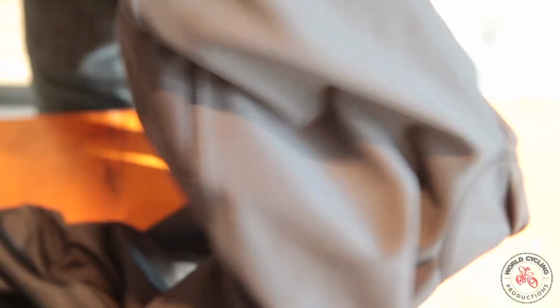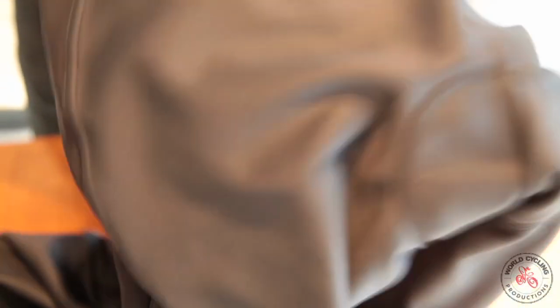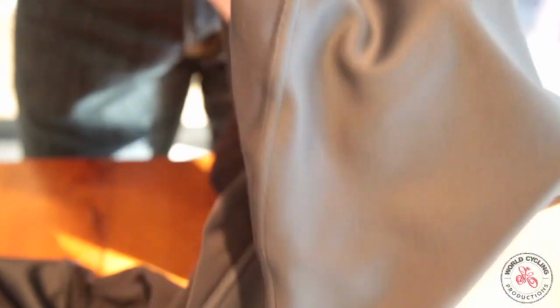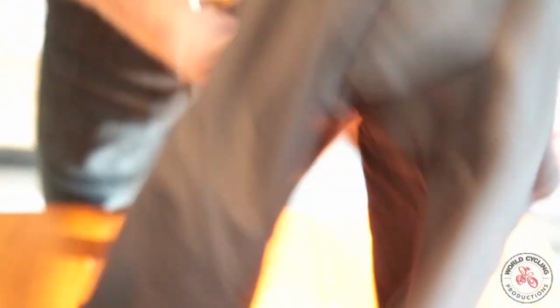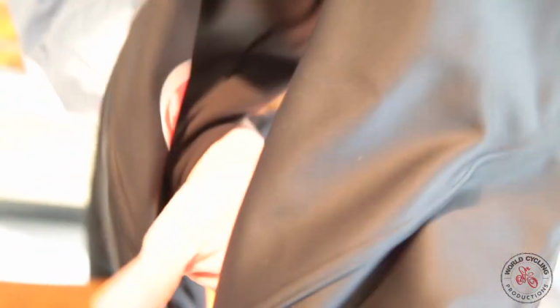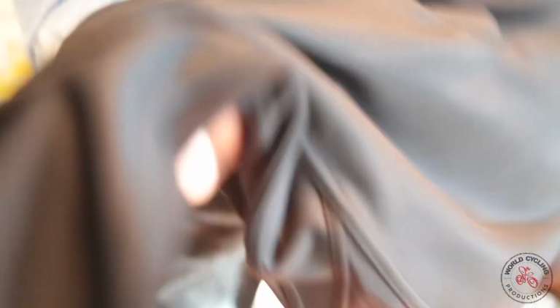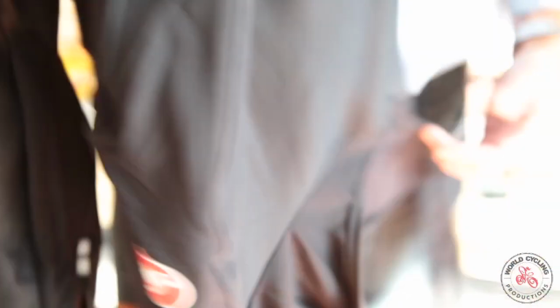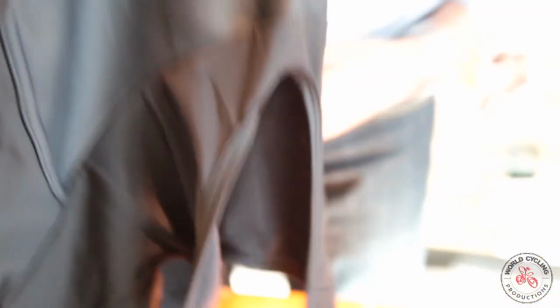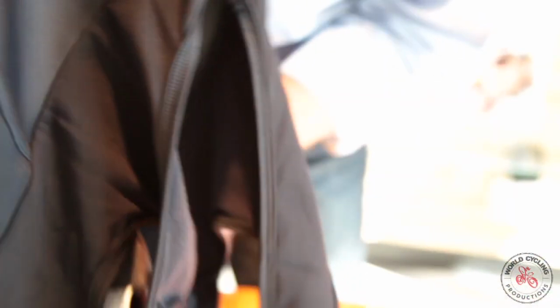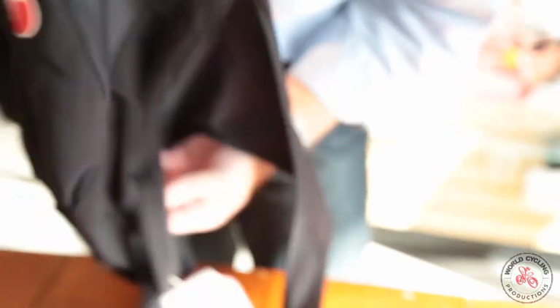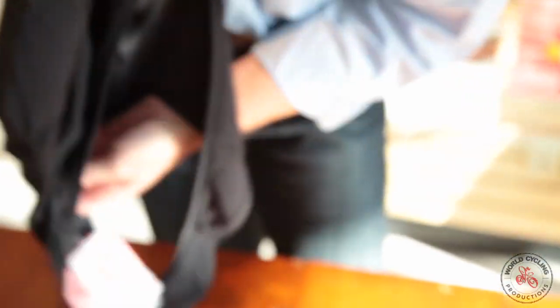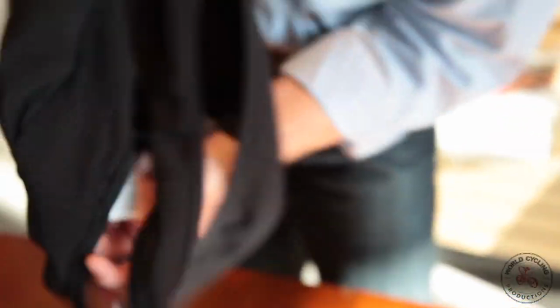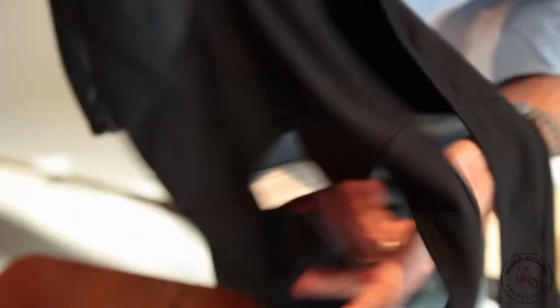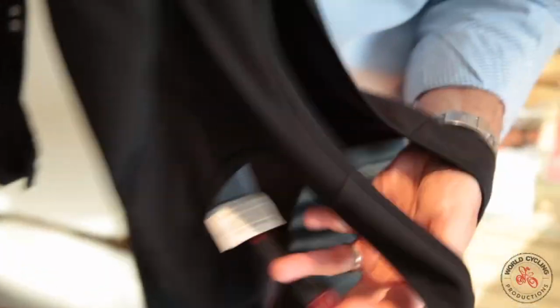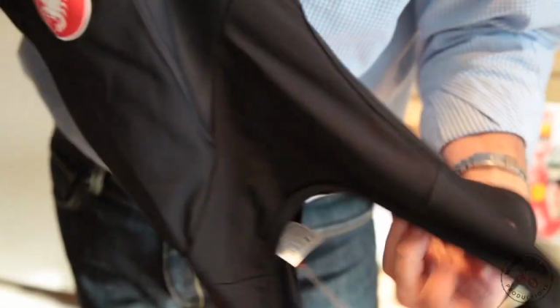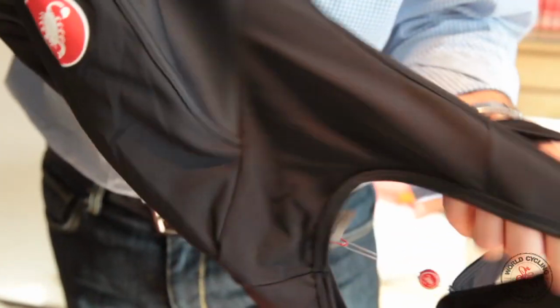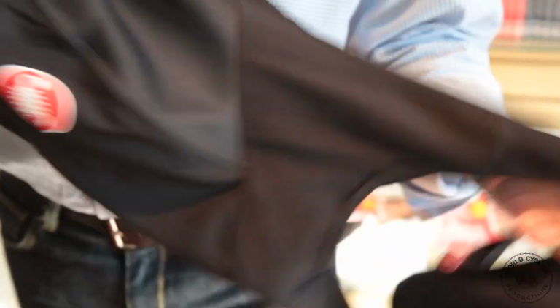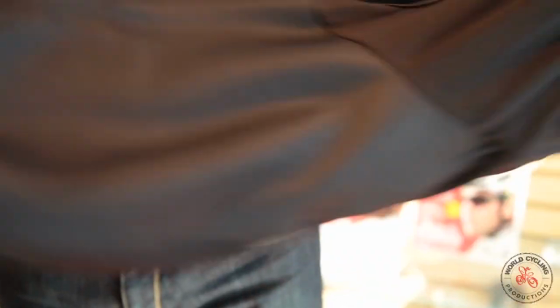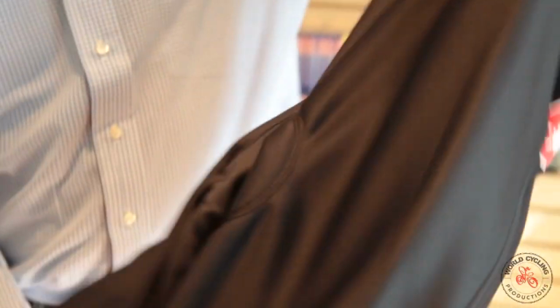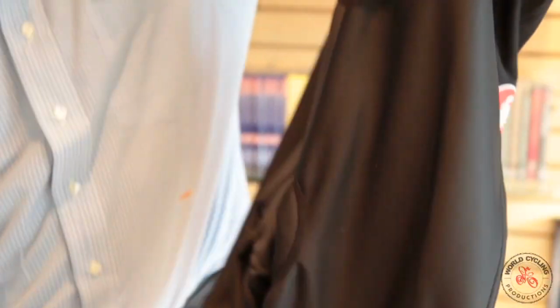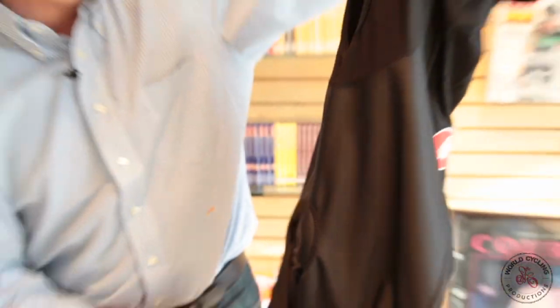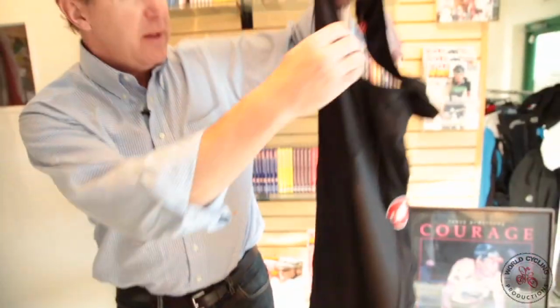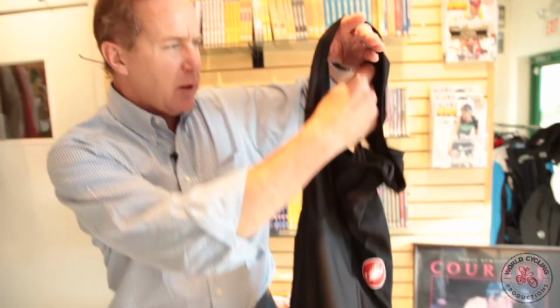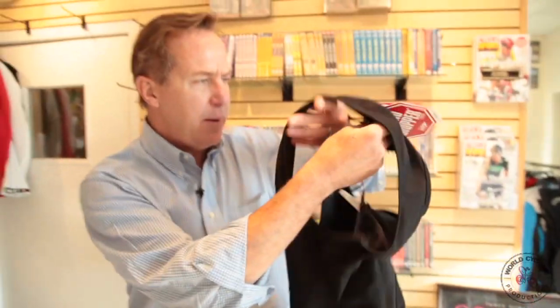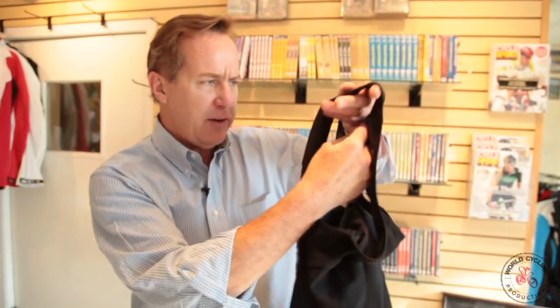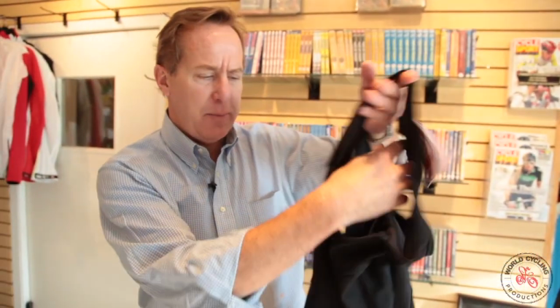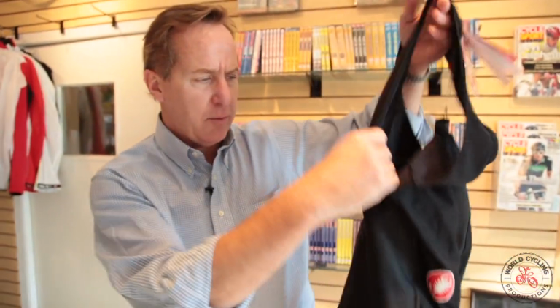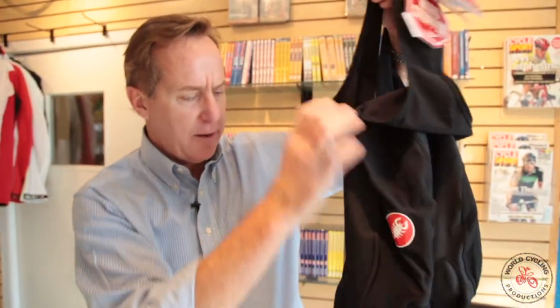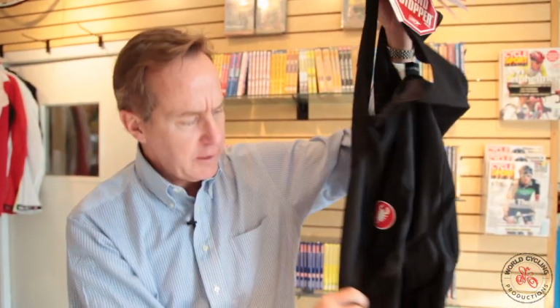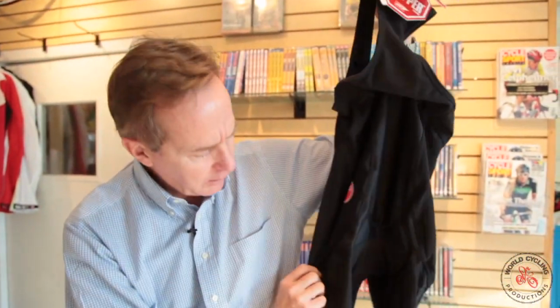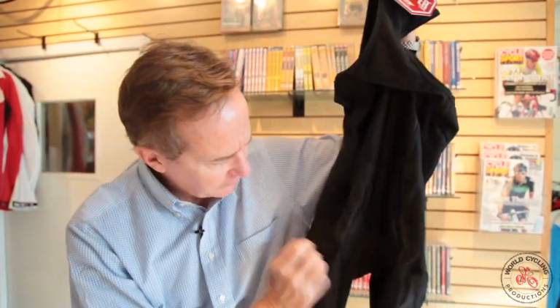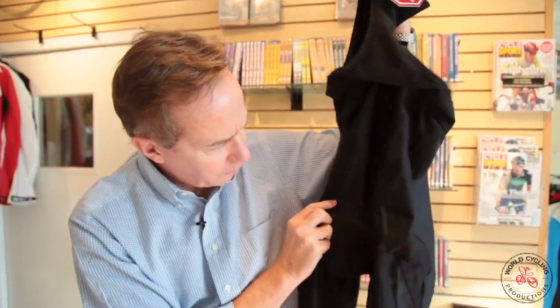It comes with a kiss pad on the inside and nice straight, non-folding bibs up on top. The Polare Bibtite is for people who want to ride all year long and stay warm.